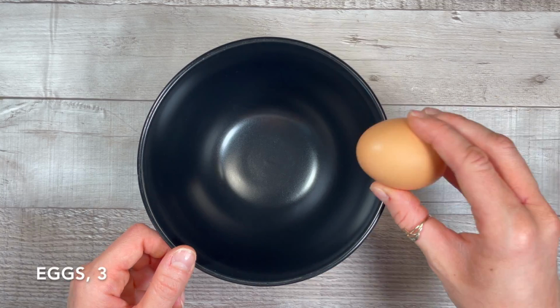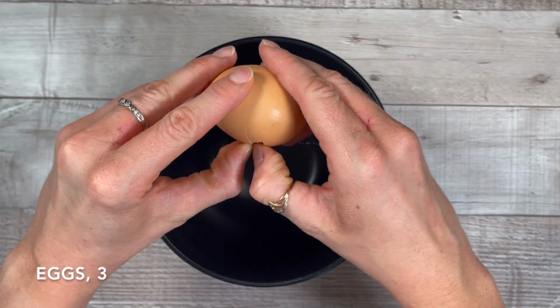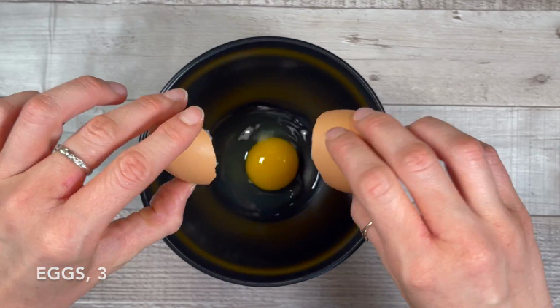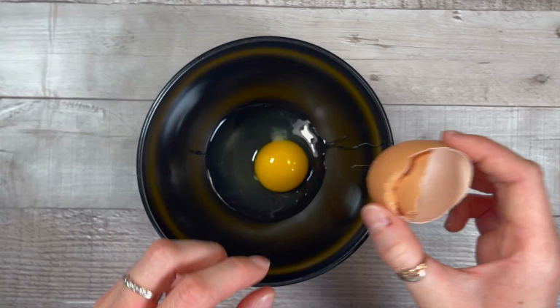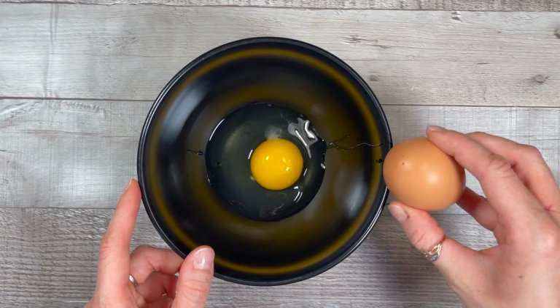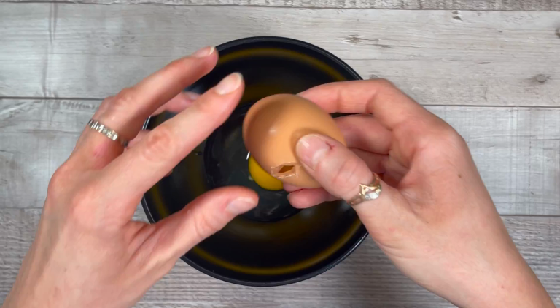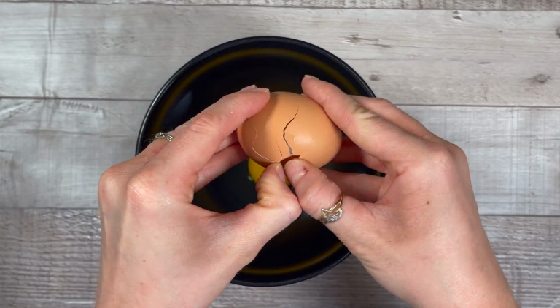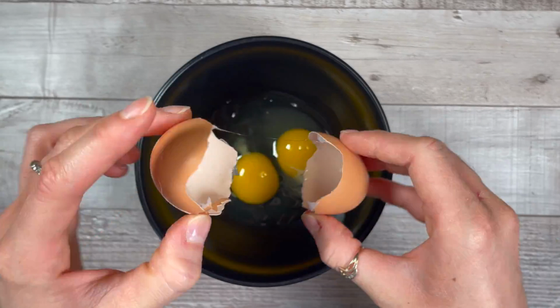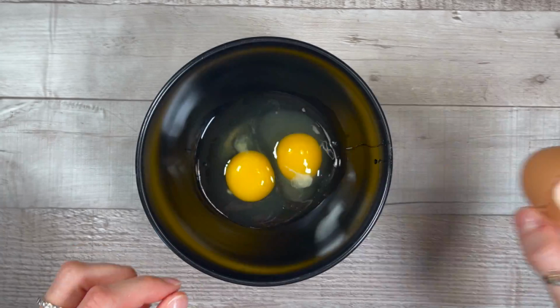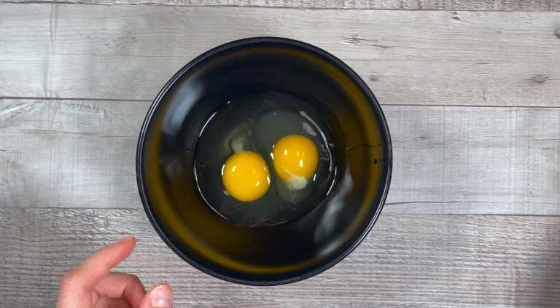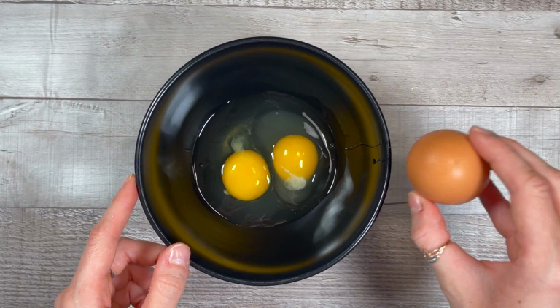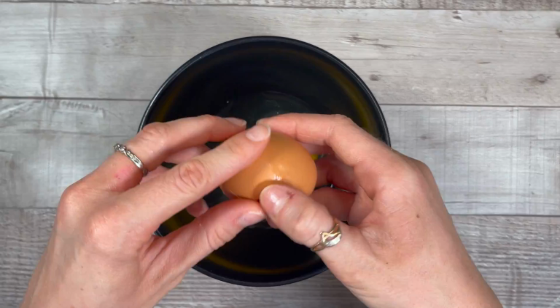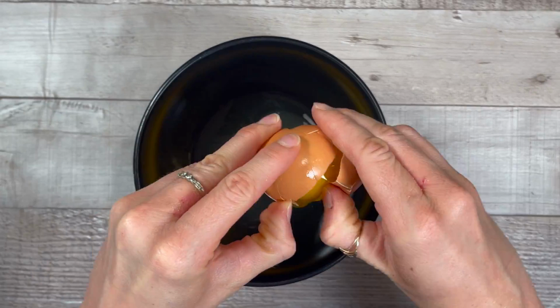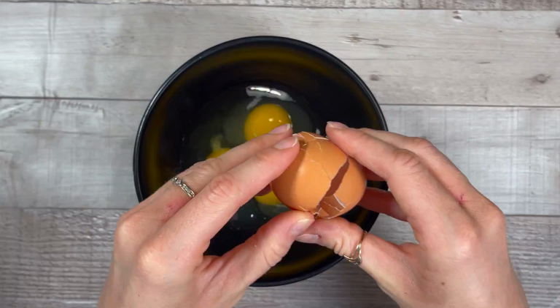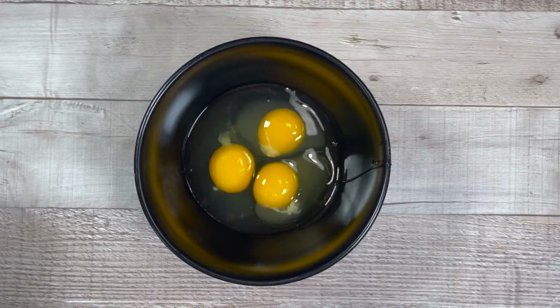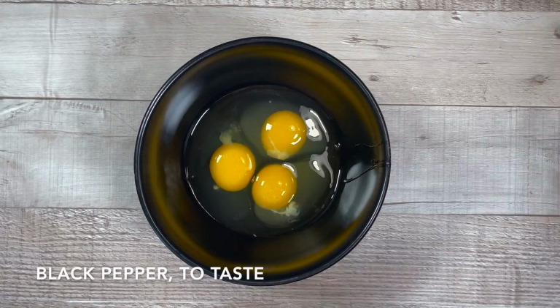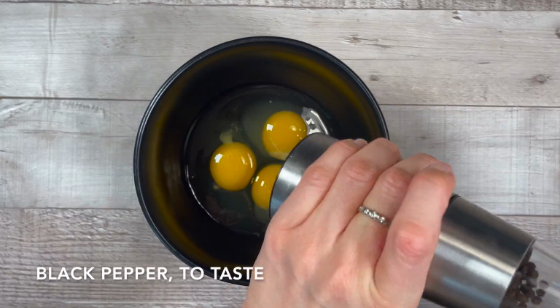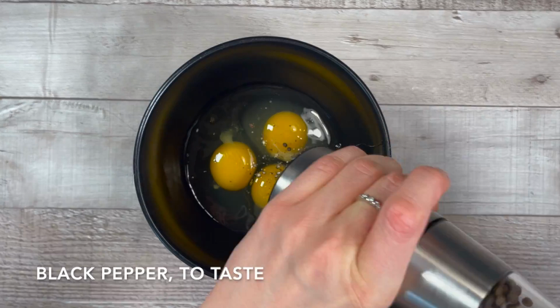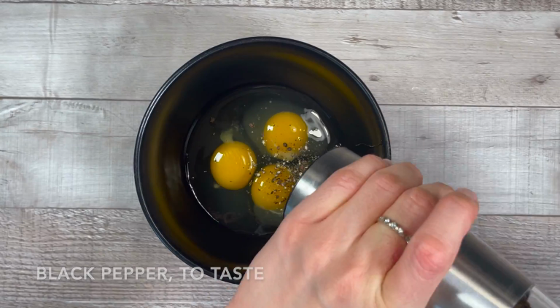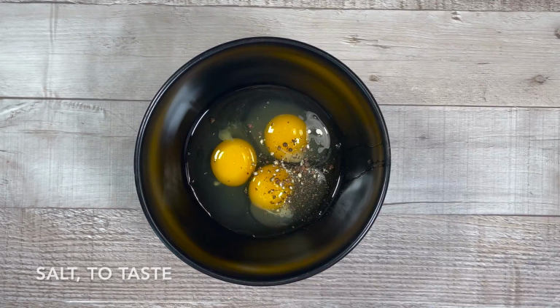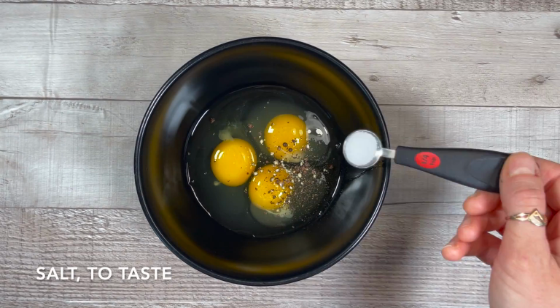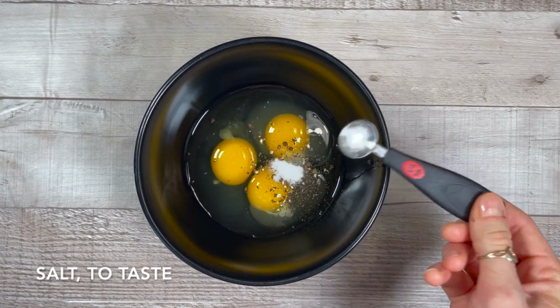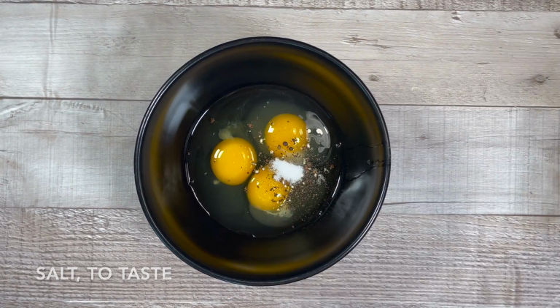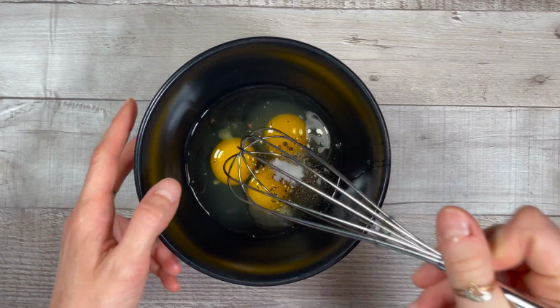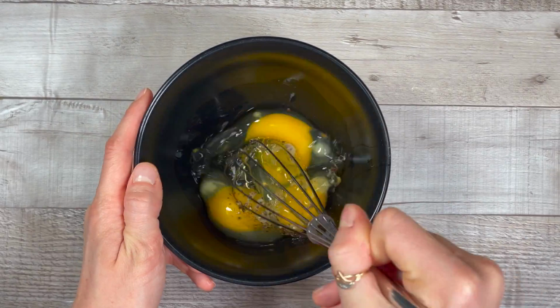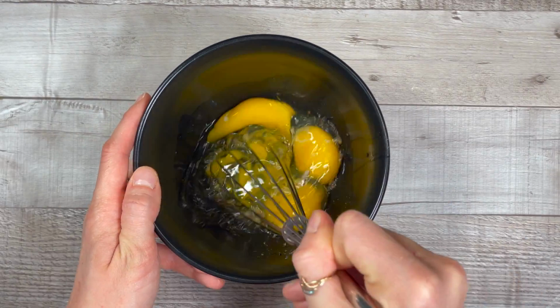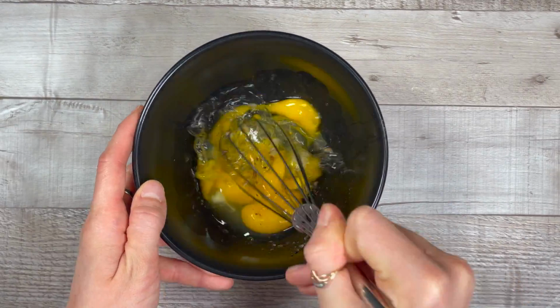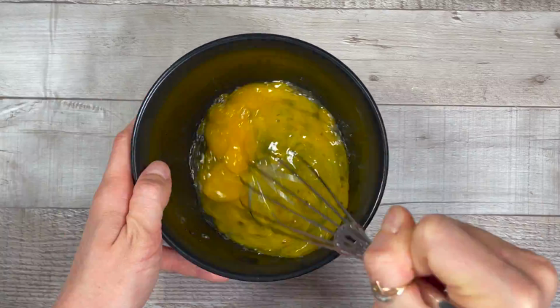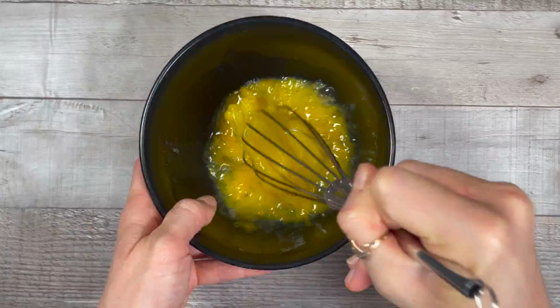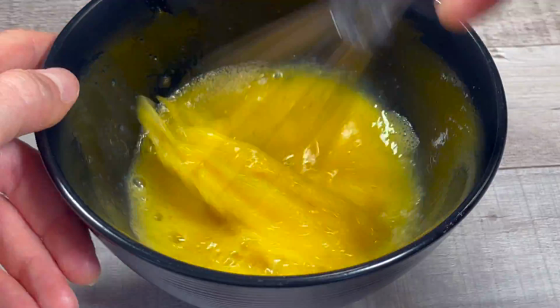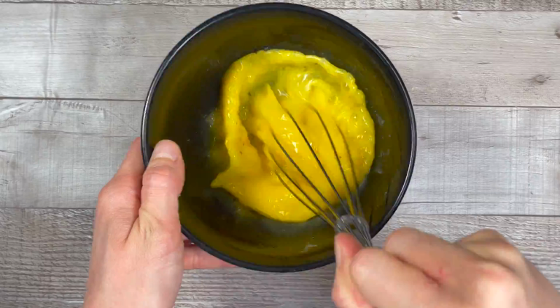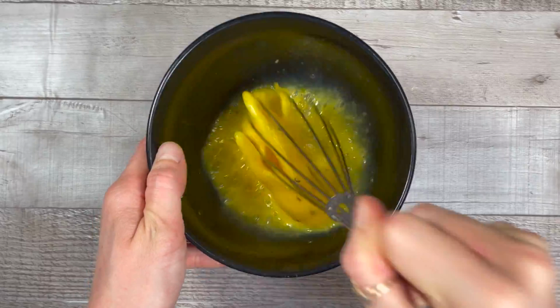First, break three eggs into a small bowl. Add a little bit of salt and black pepper to taste and use a whisk to beat the eggs. Beat them for a minute or two — it doesn't have to be long.